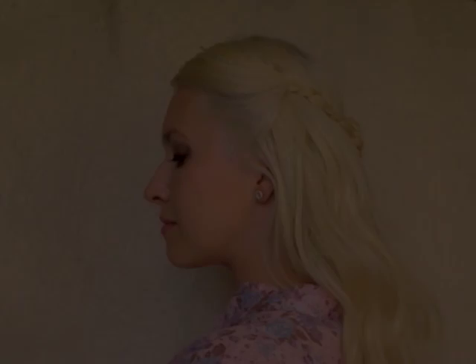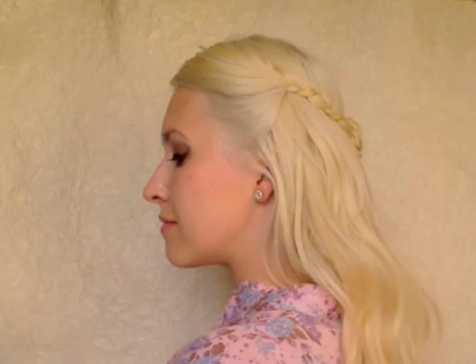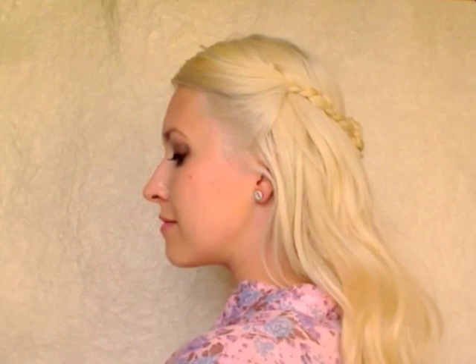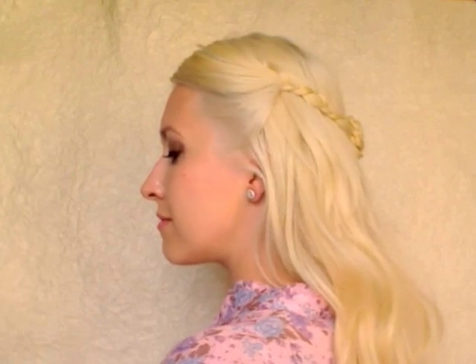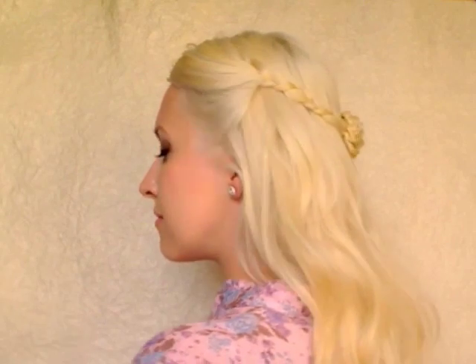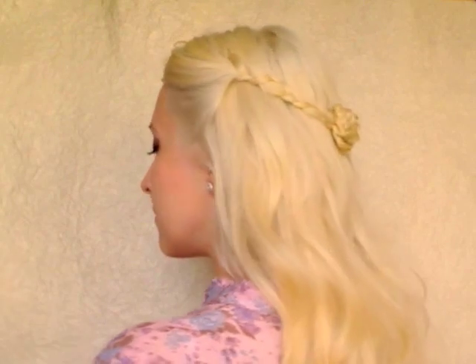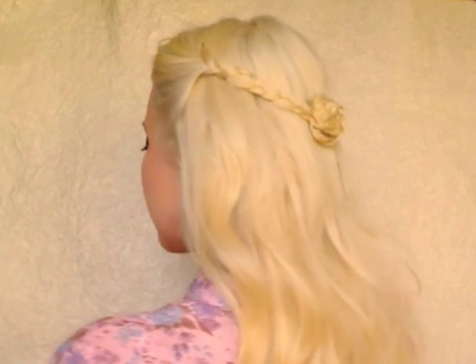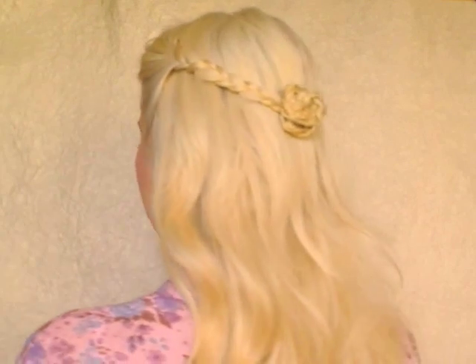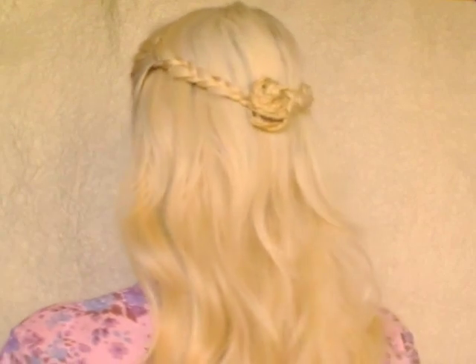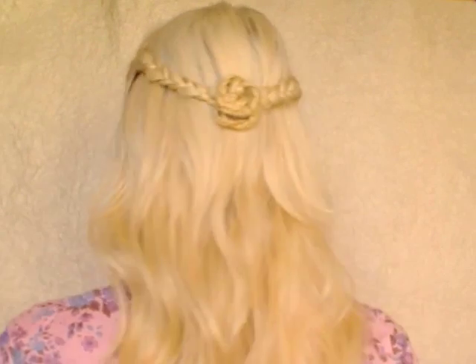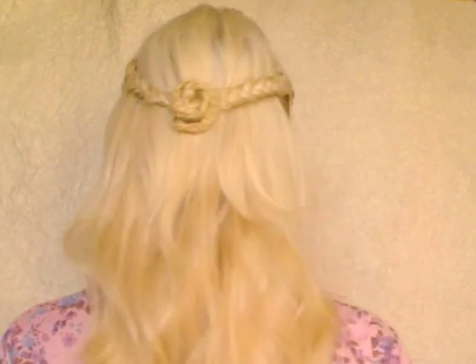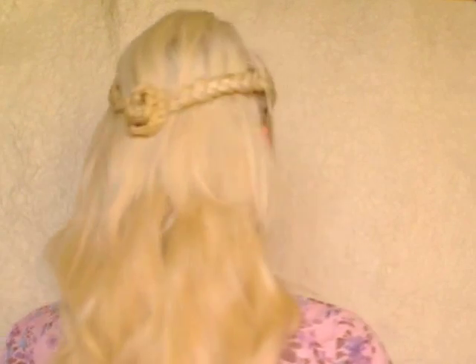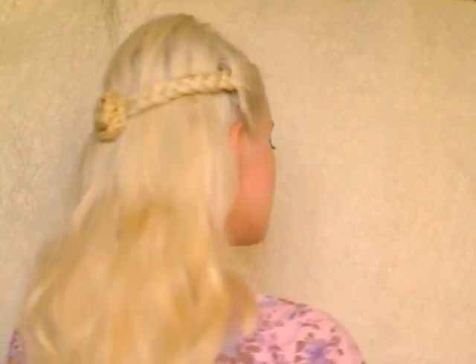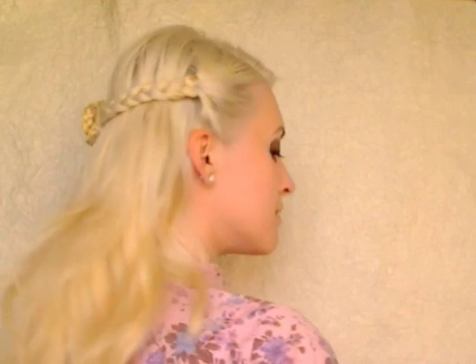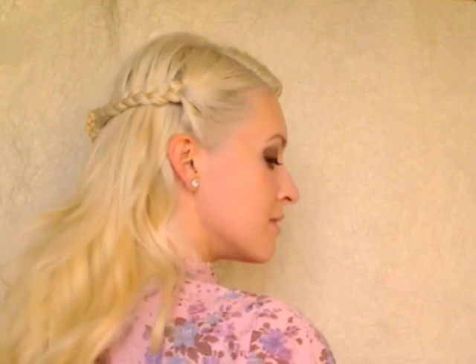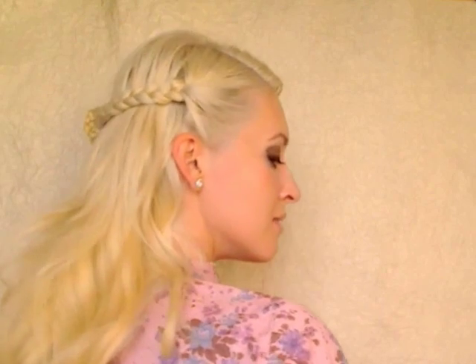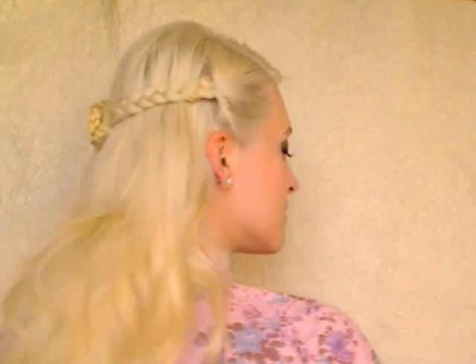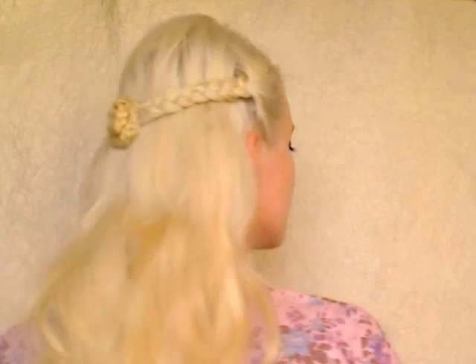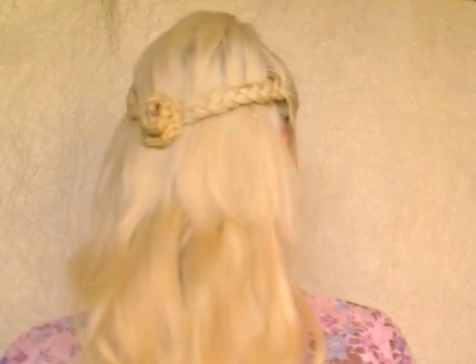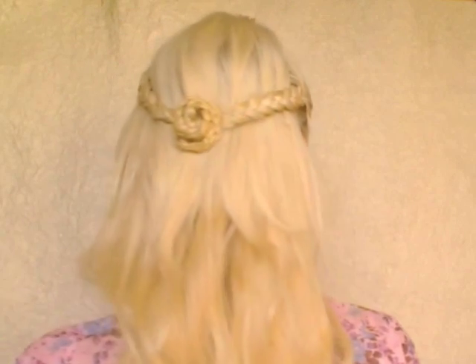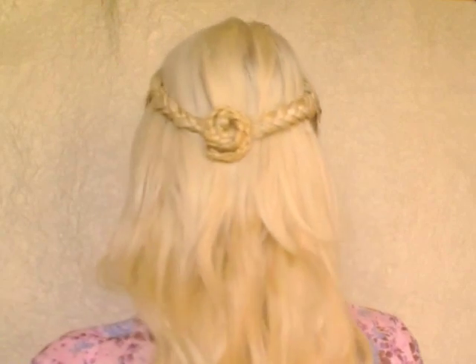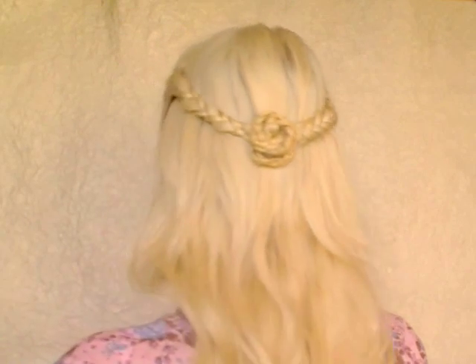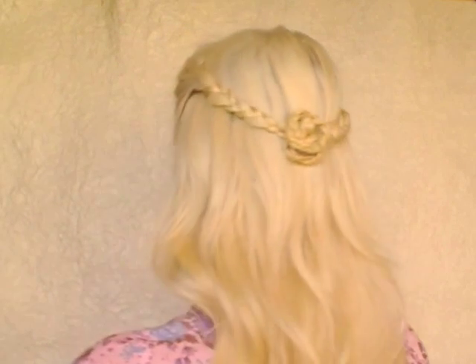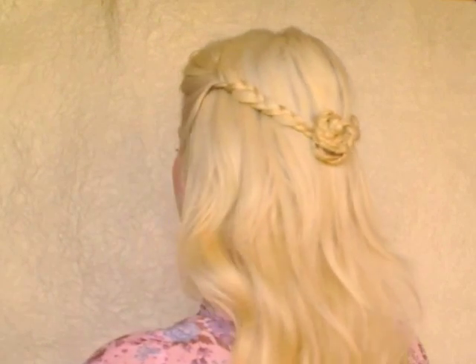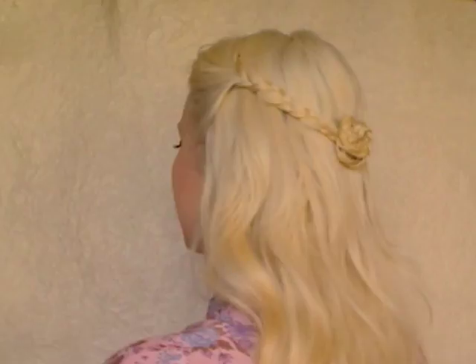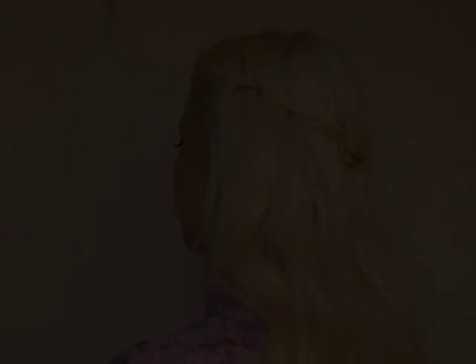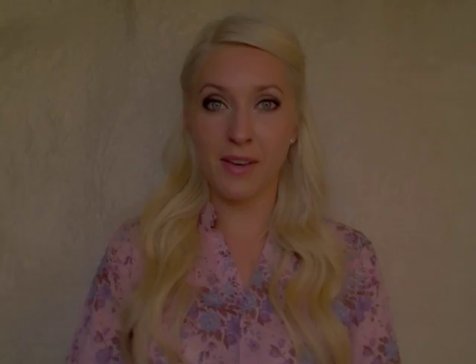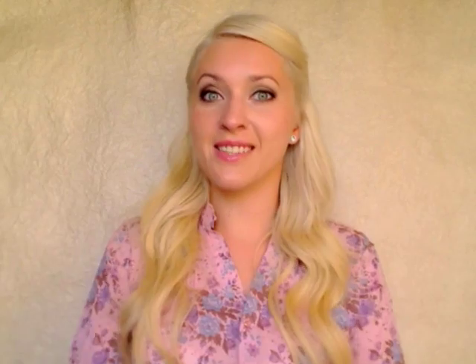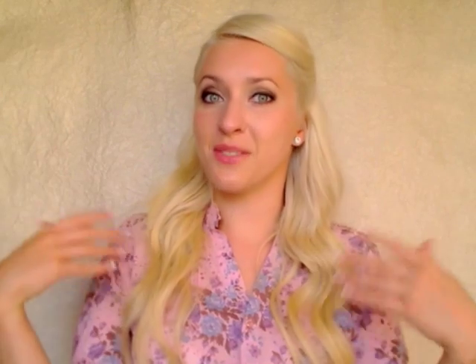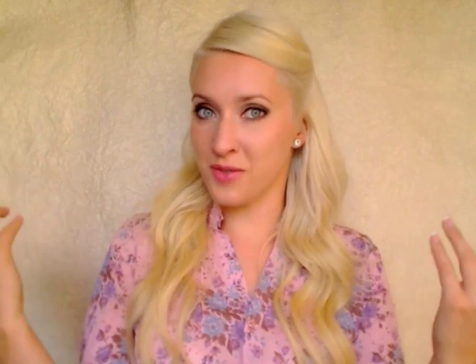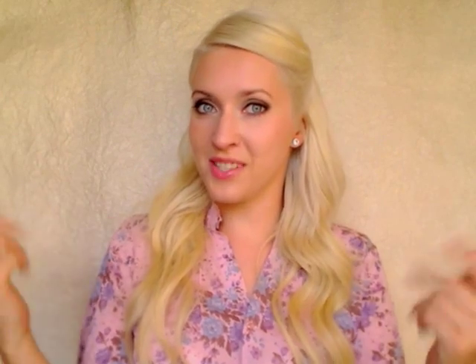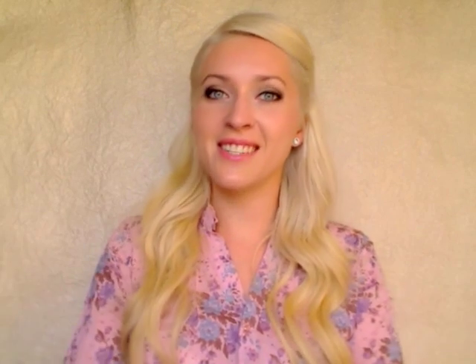Now this hairstyle is complete. Finally, this is the front view of this hairstyle.